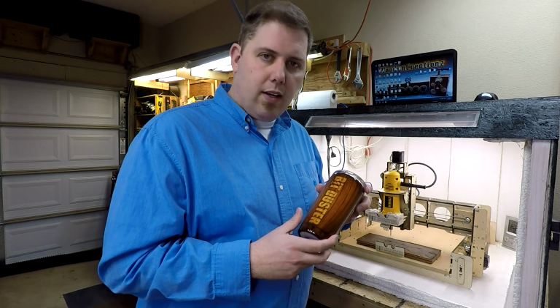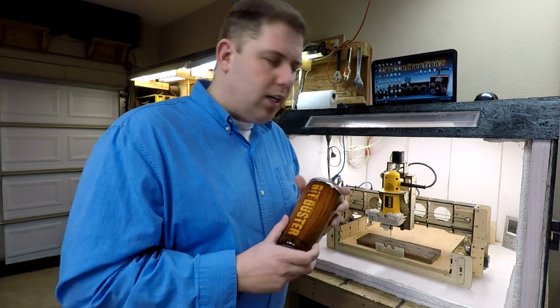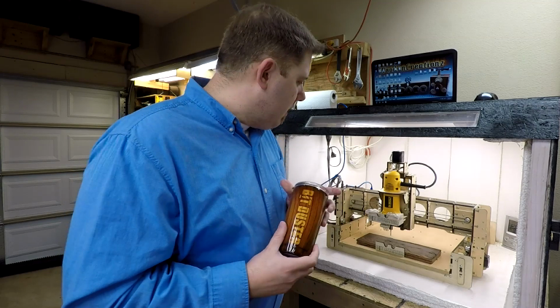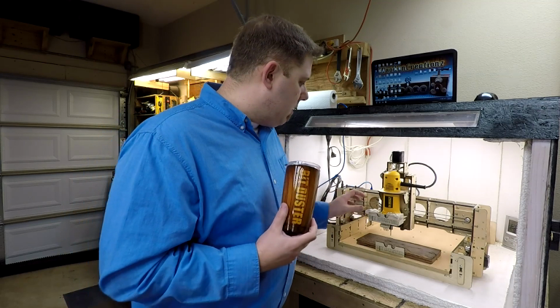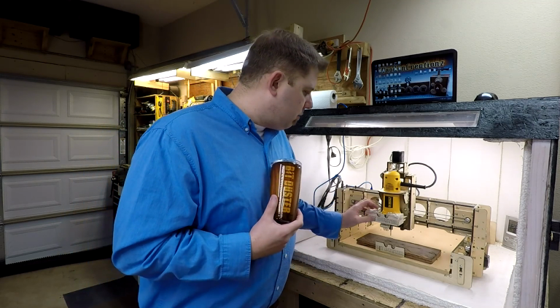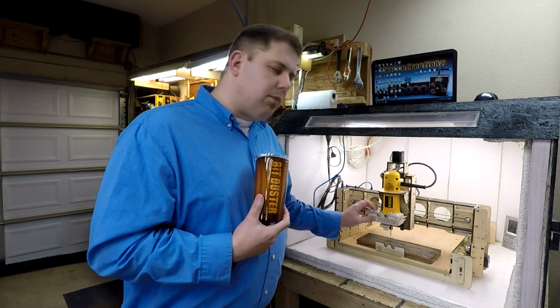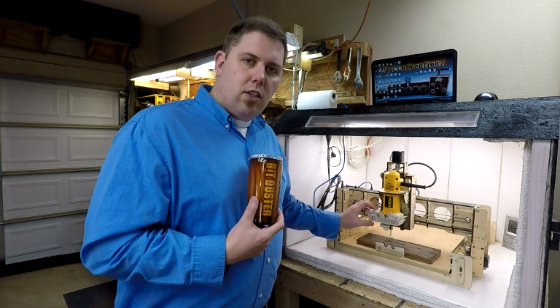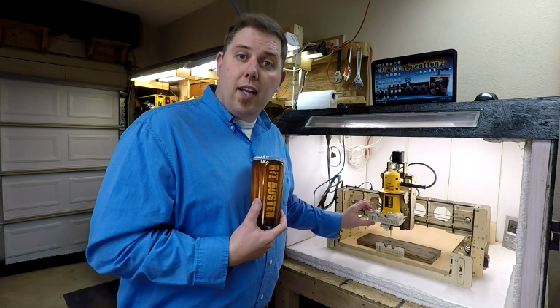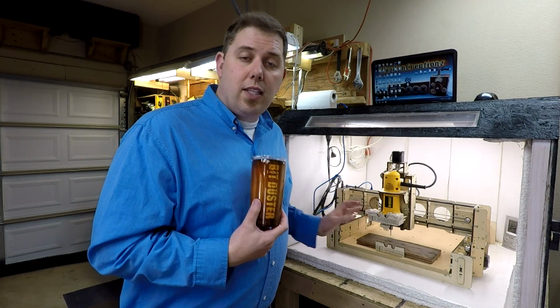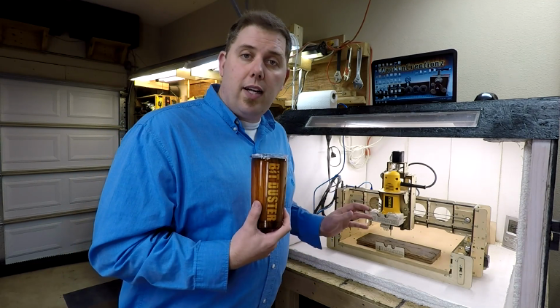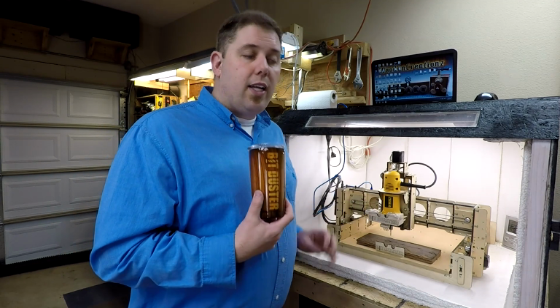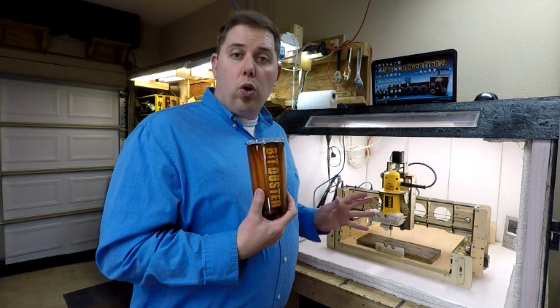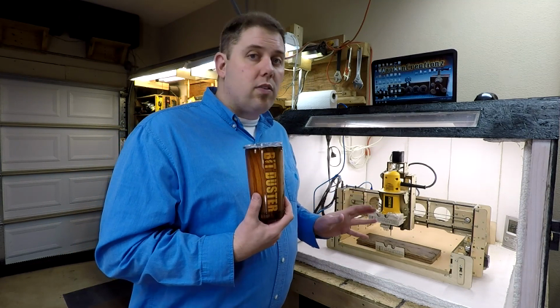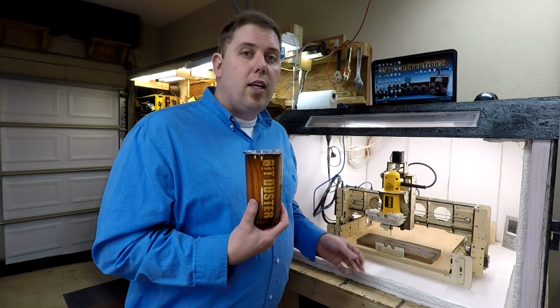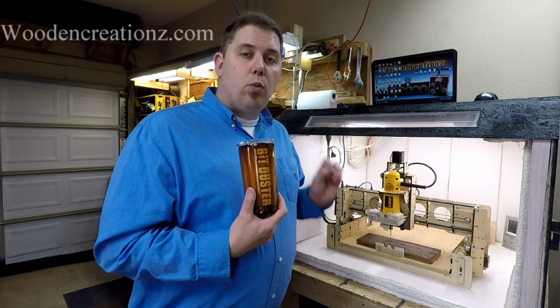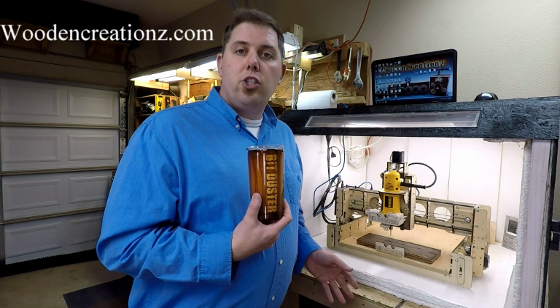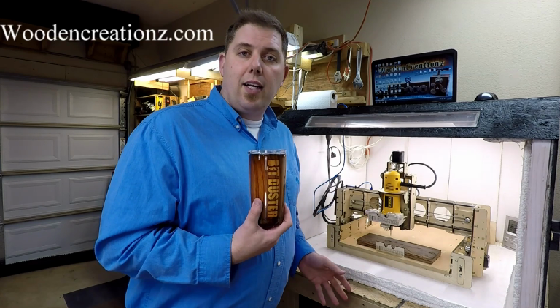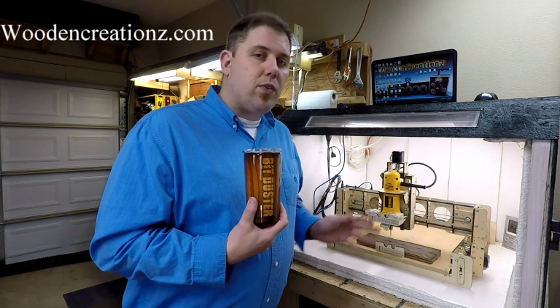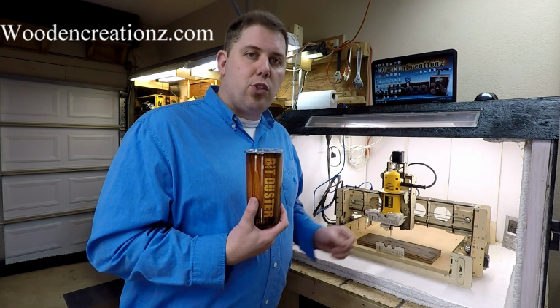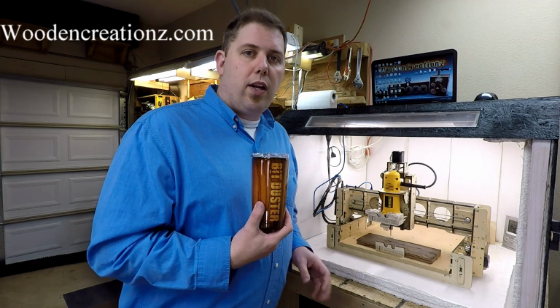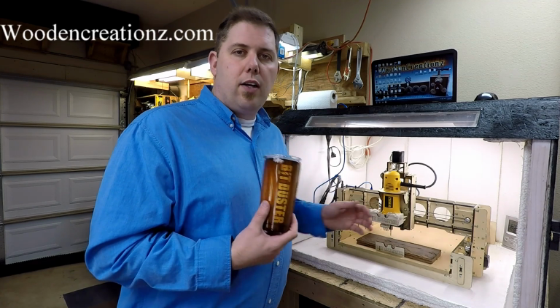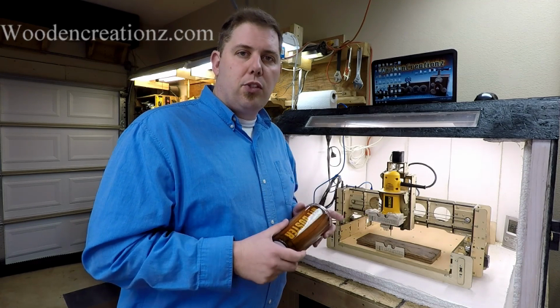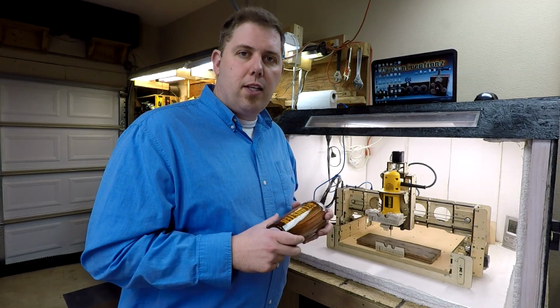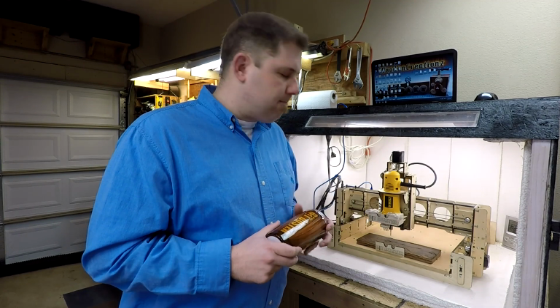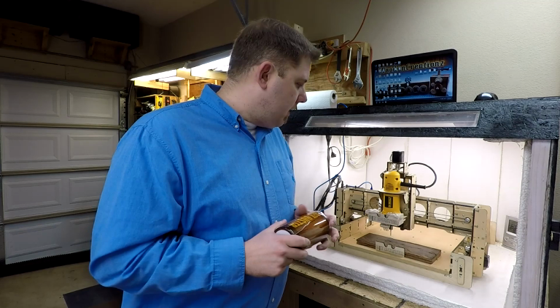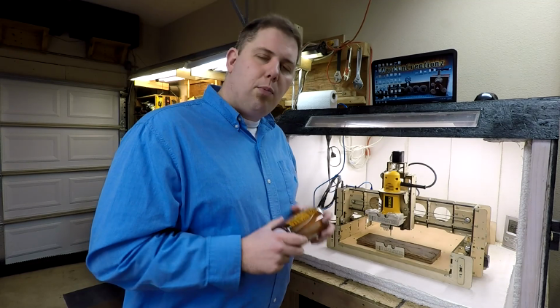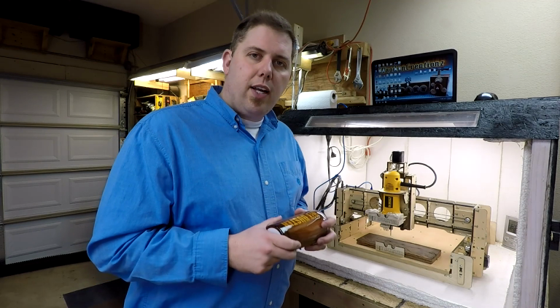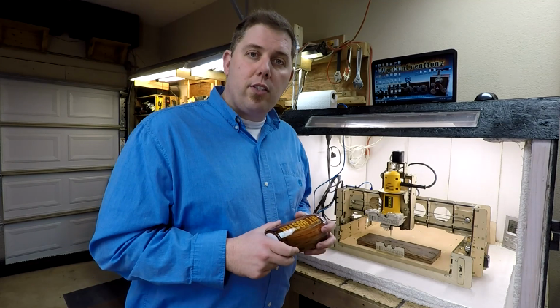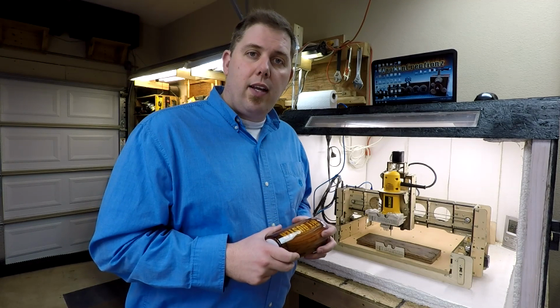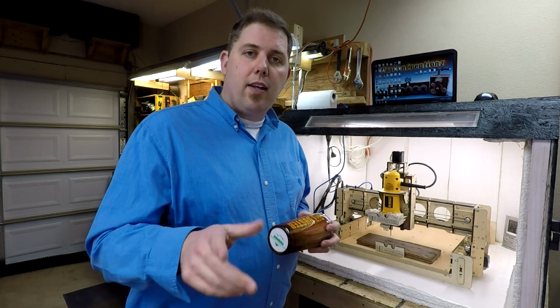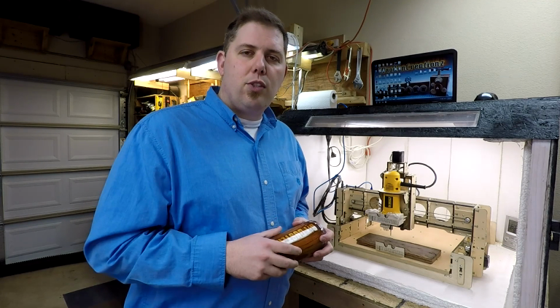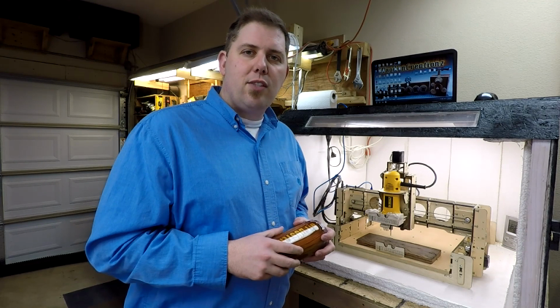If you guys are interested in buying a BitDuster, that's great — head over to WoodenCreations.com, there's a store there where you can purchase them. I appreciate you guys watching today and we'll see you in the next video.